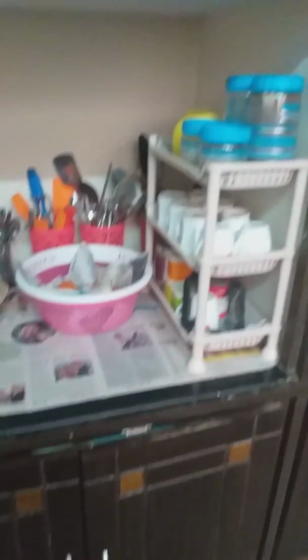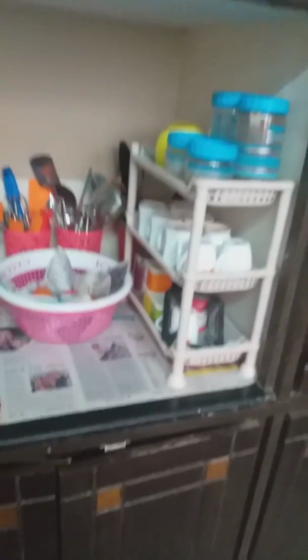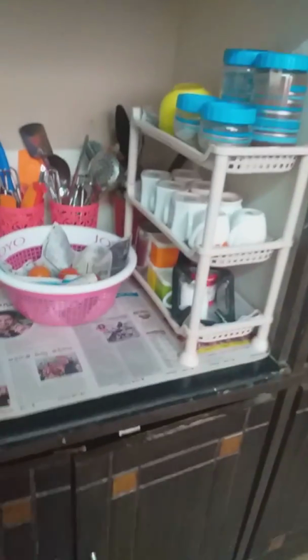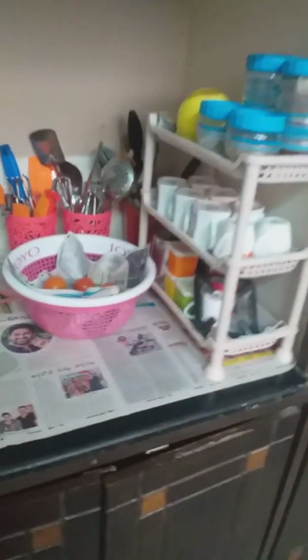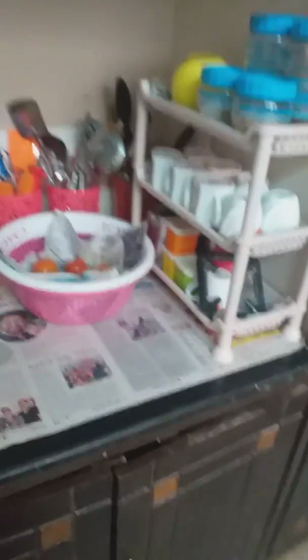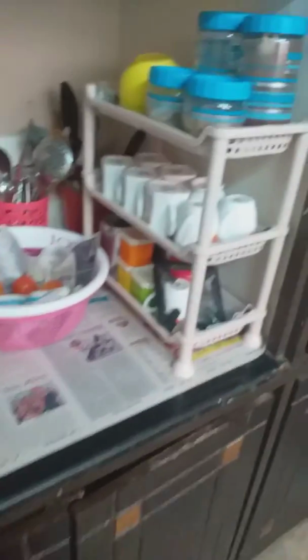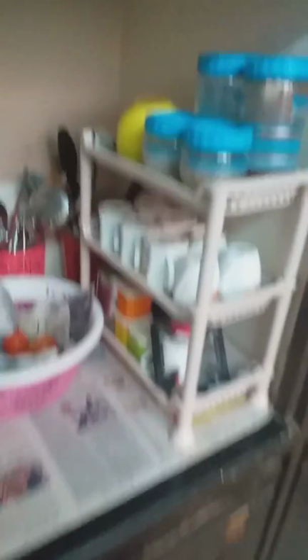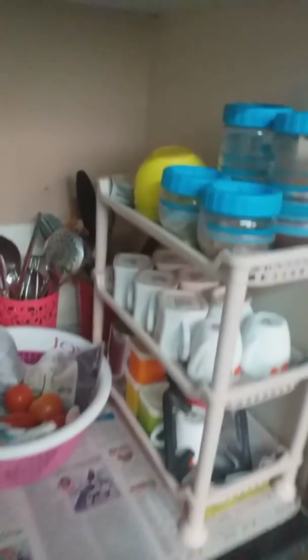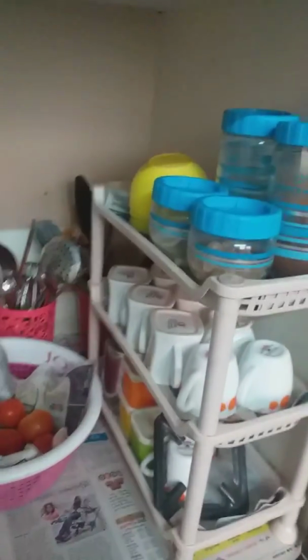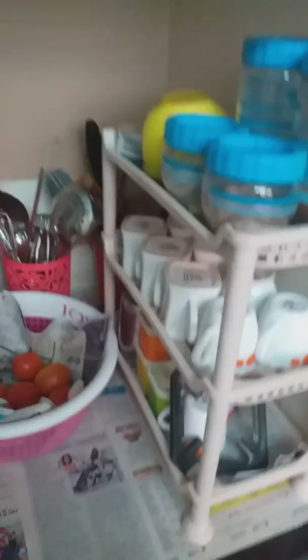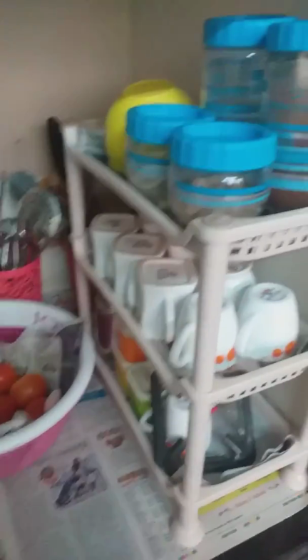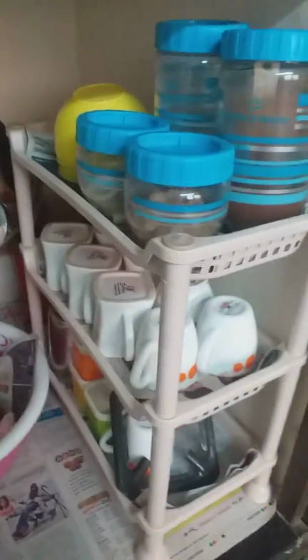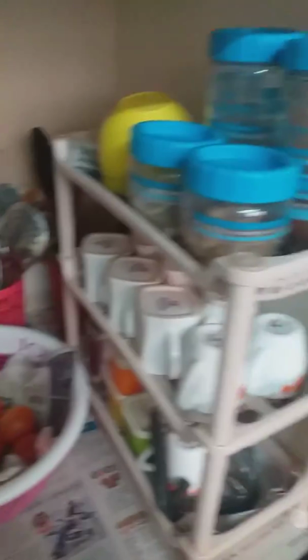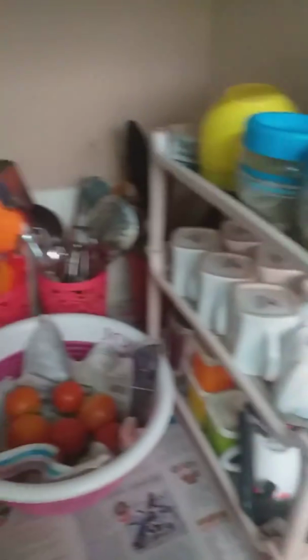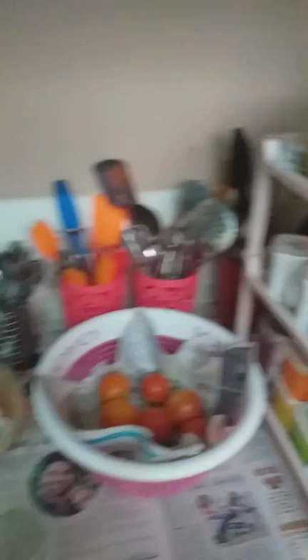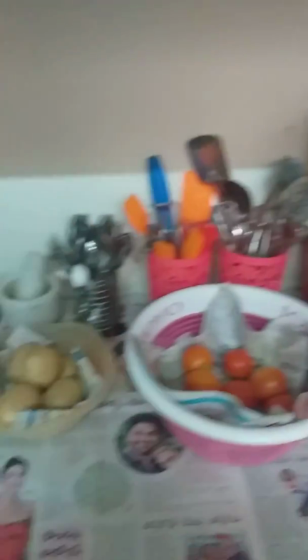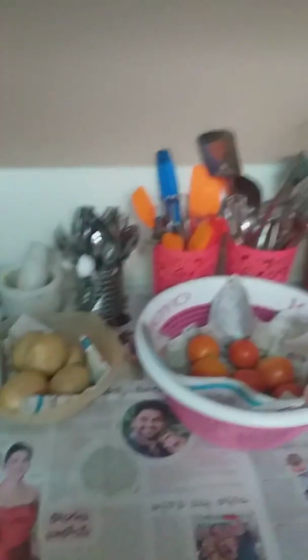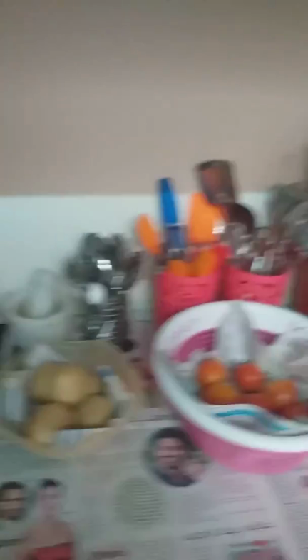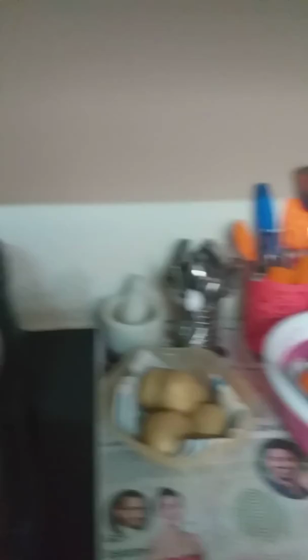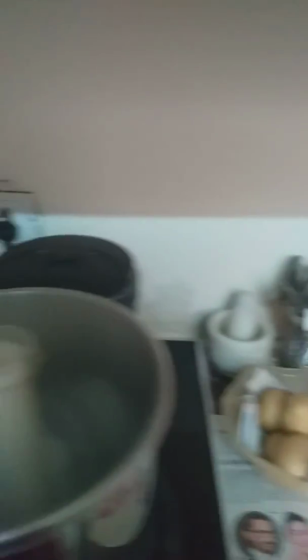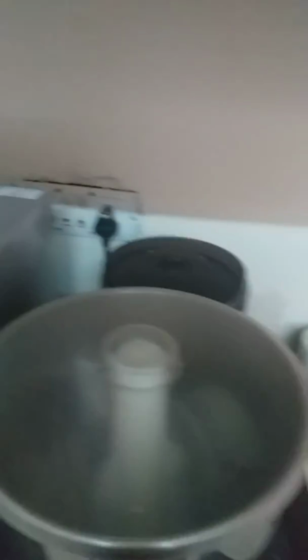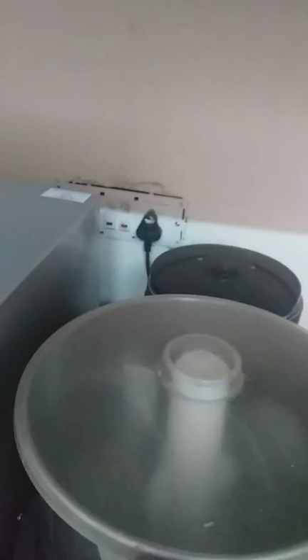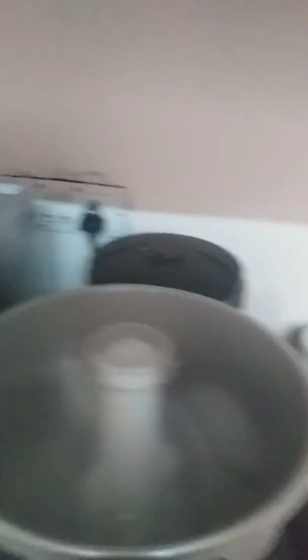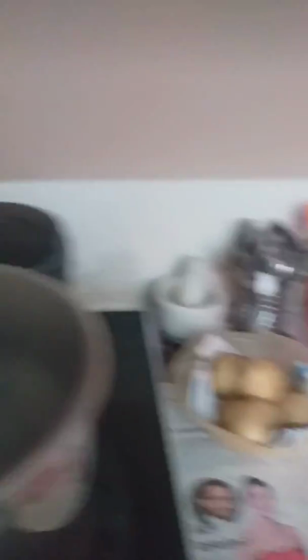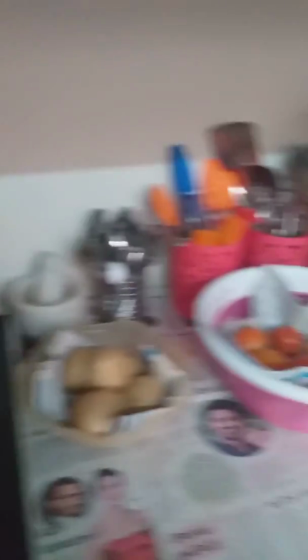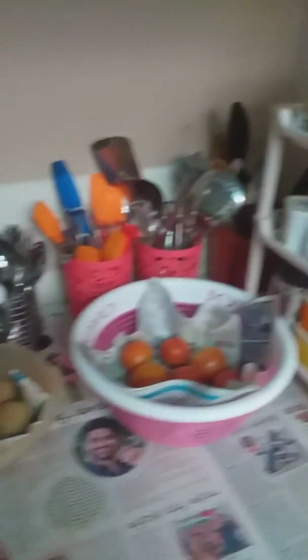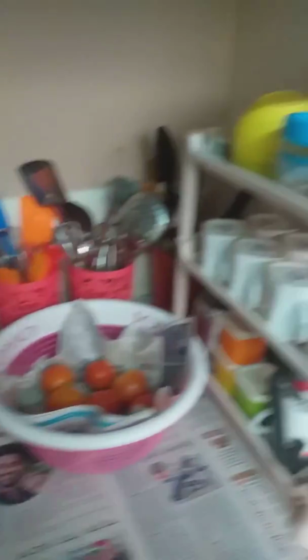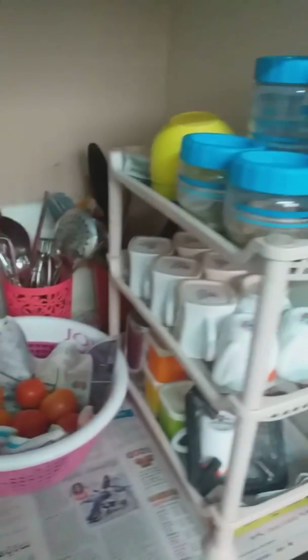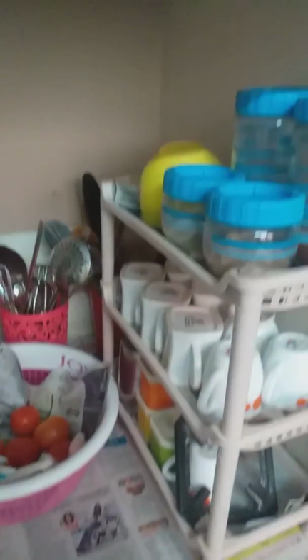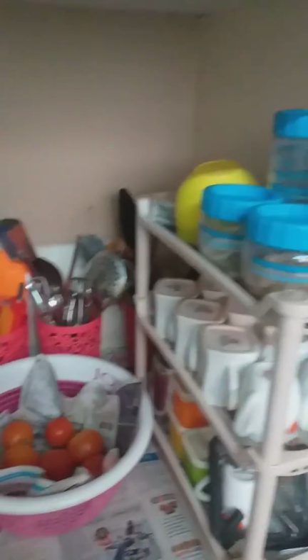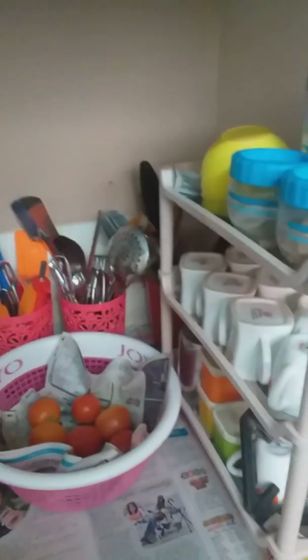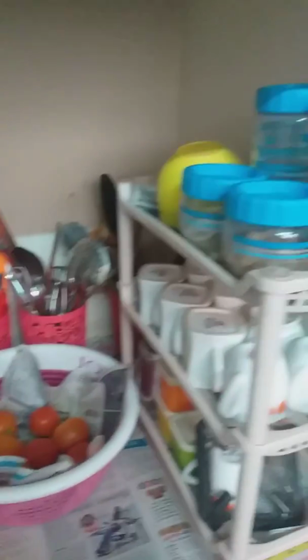Welcome to my channel Divya Sweet Home. I am showing my small countertop cleaning. I have organized it.